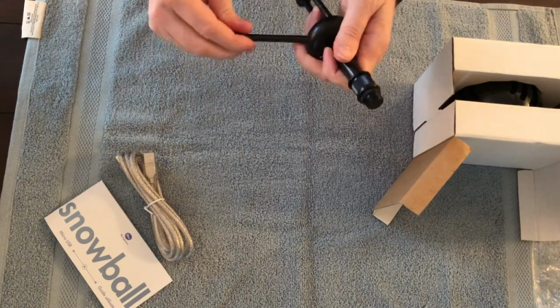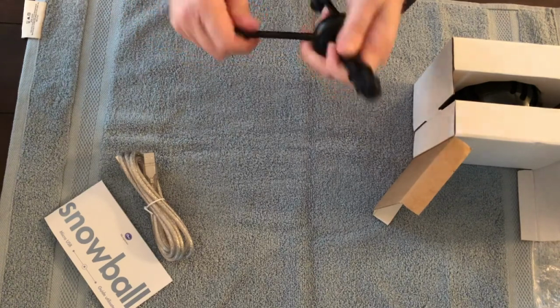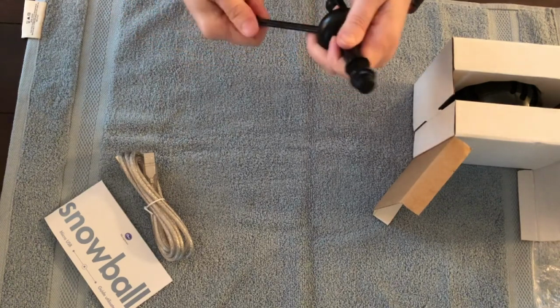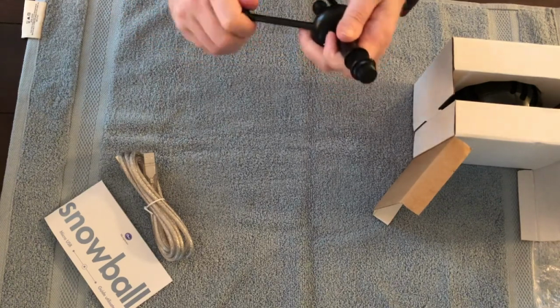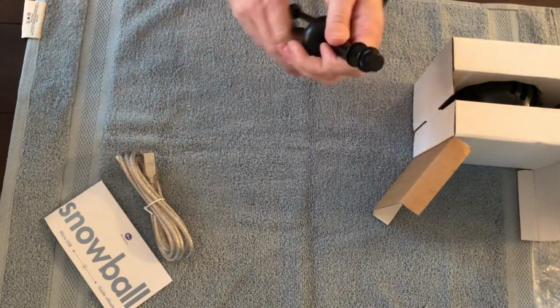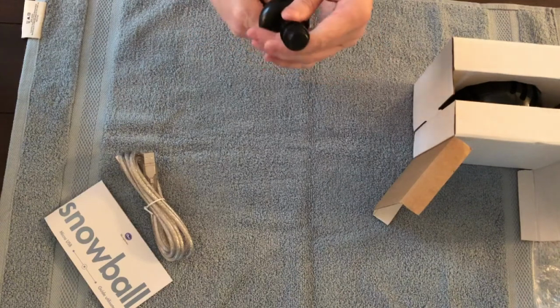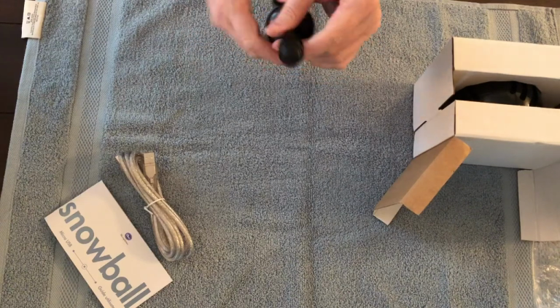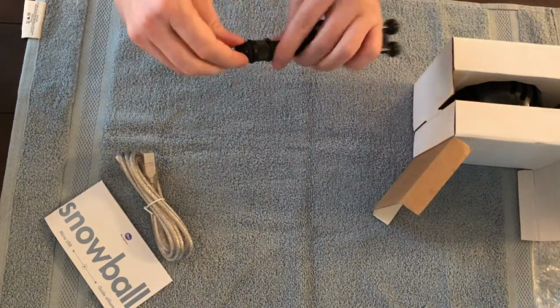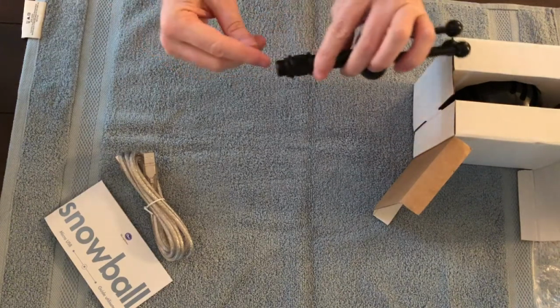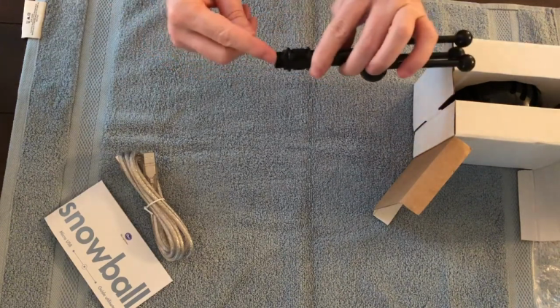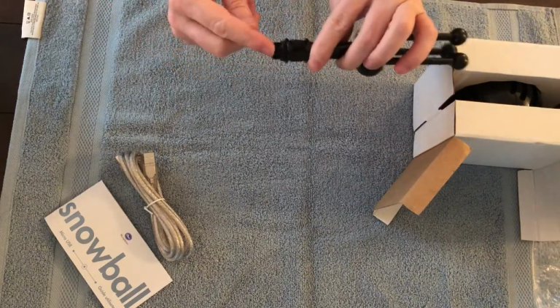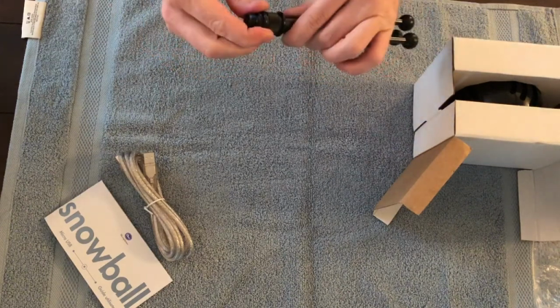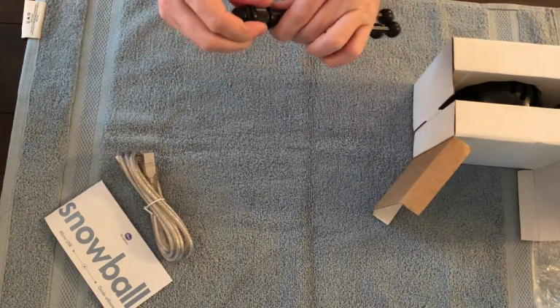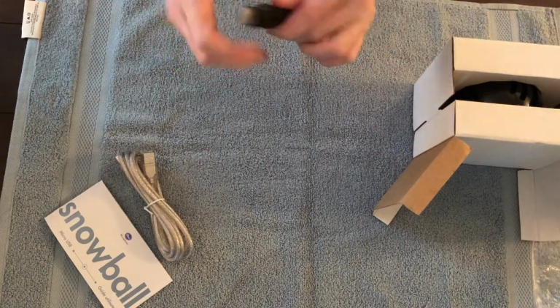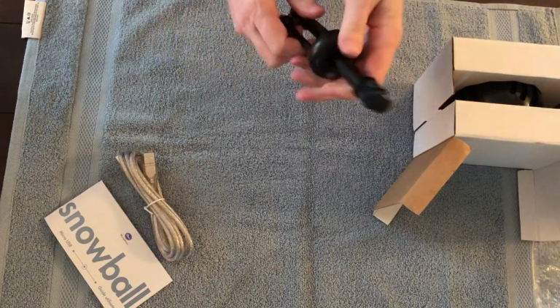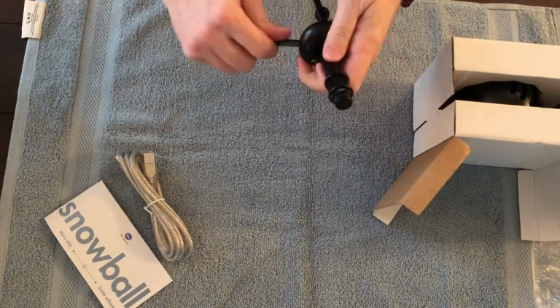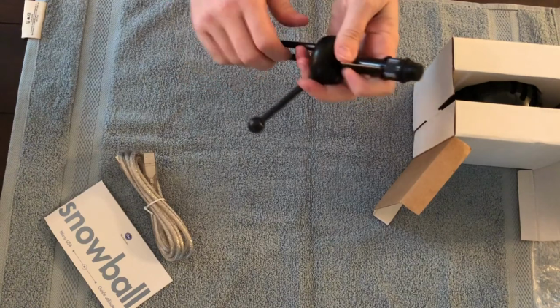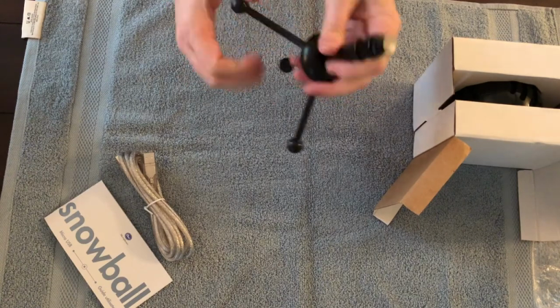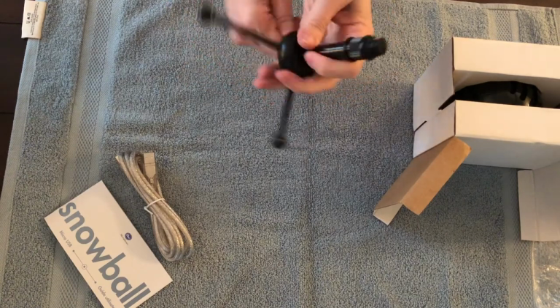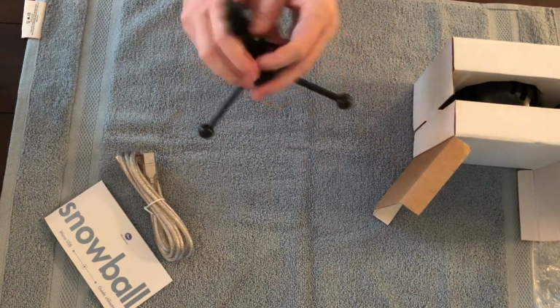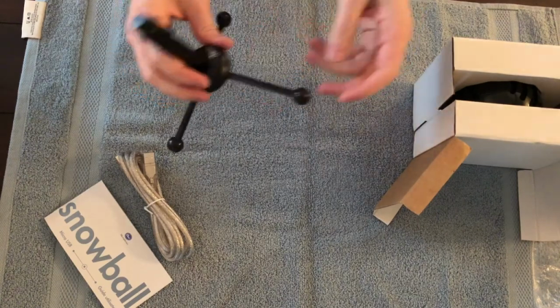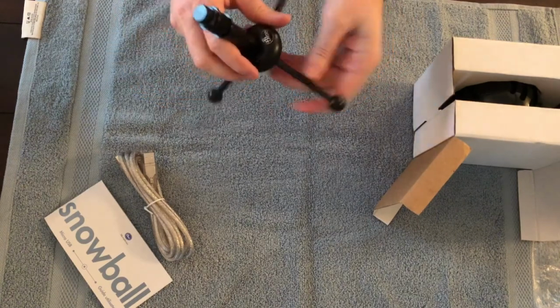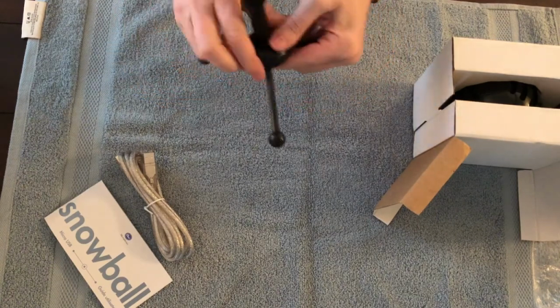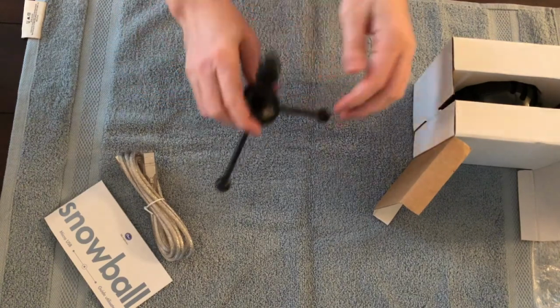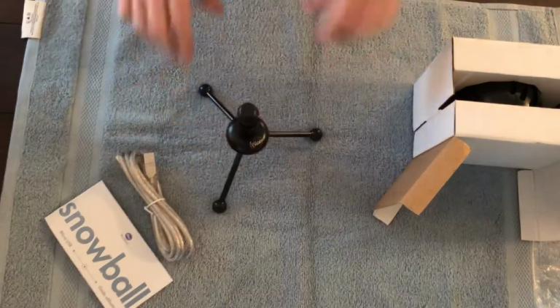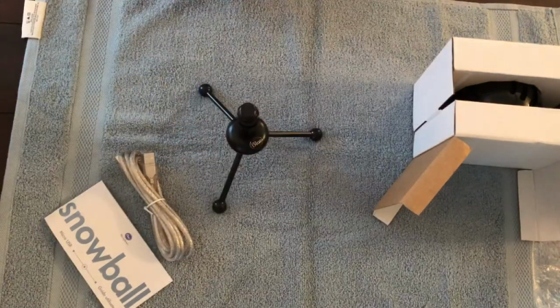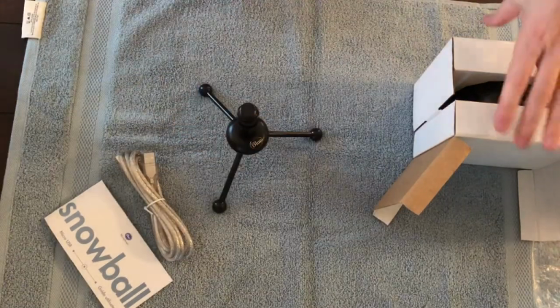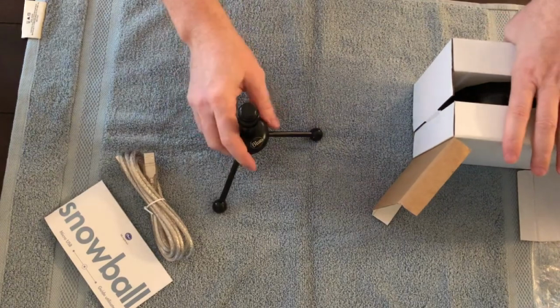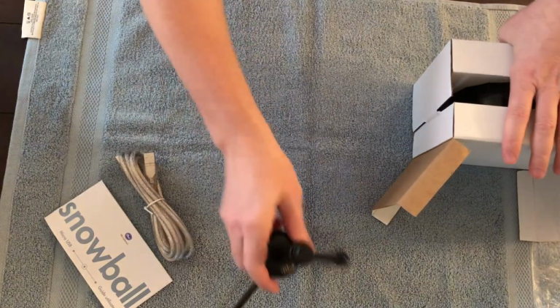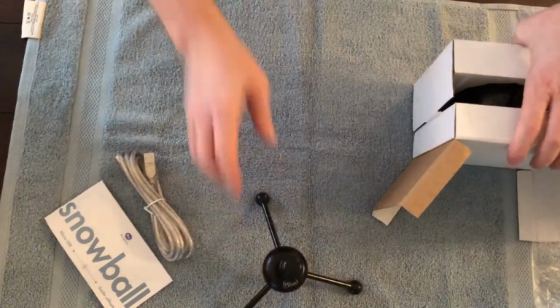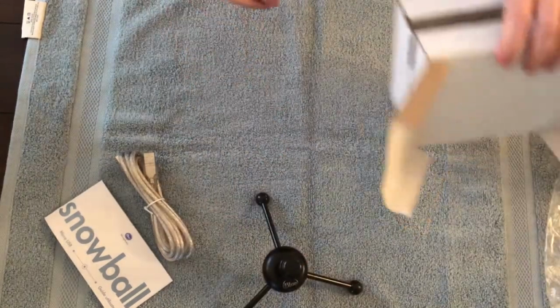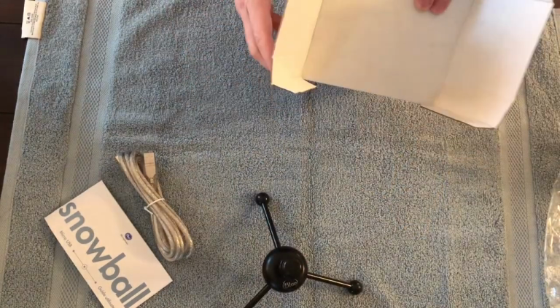They don't unscrew — they just turn. The Snowball will screw on the top of this, and you'll plug it in. Very small — perfect size, I guess you can say.